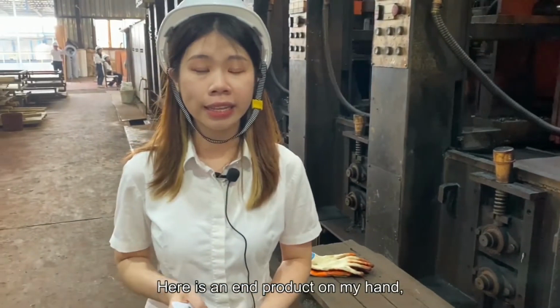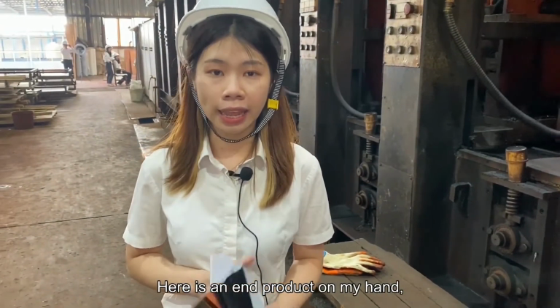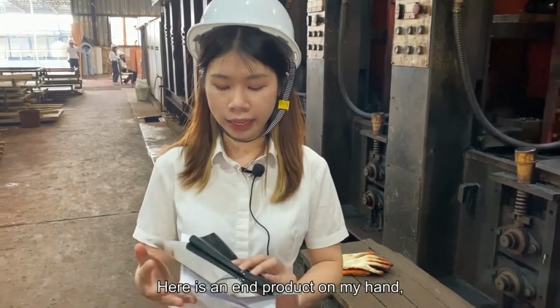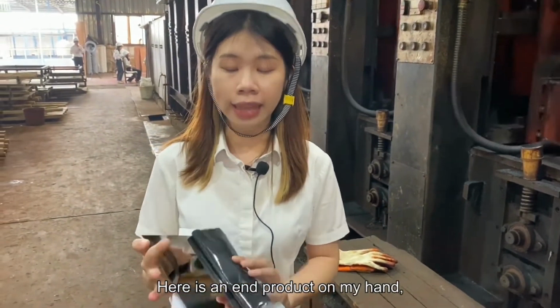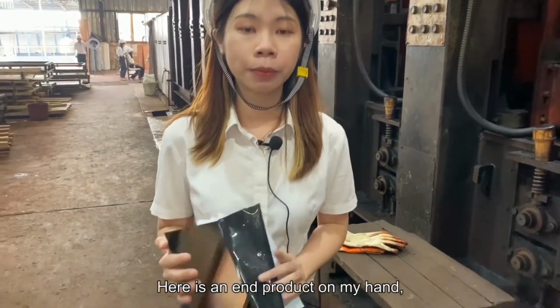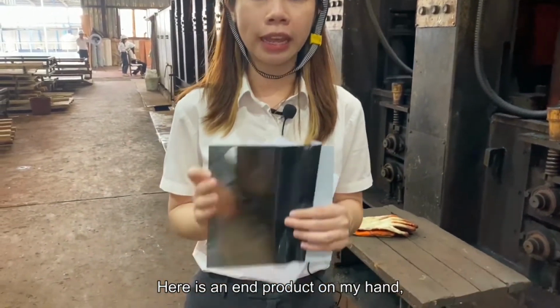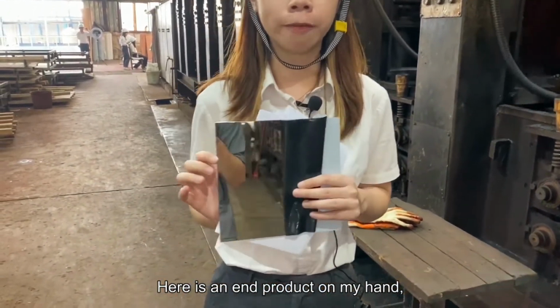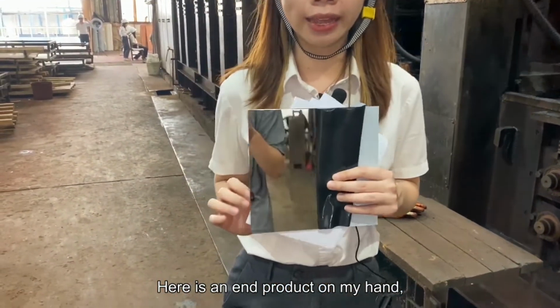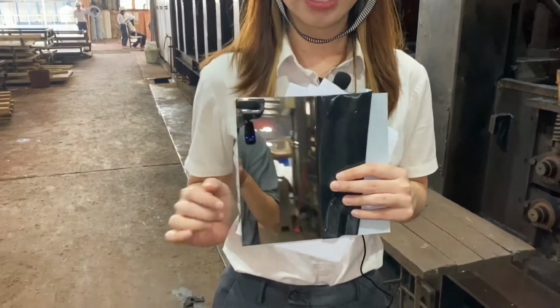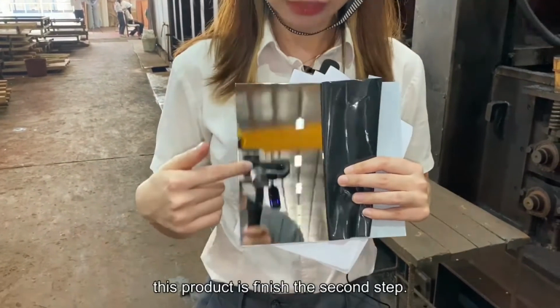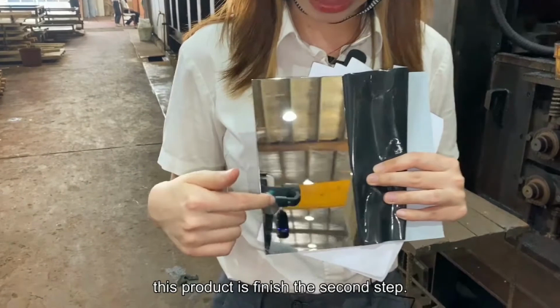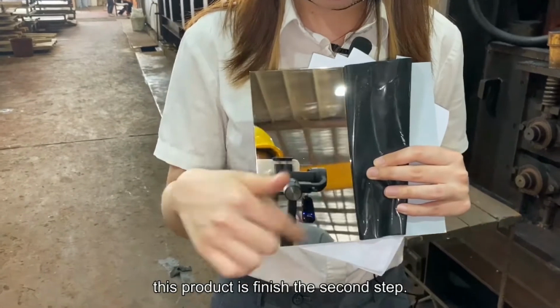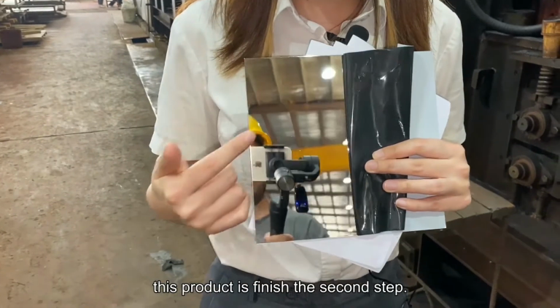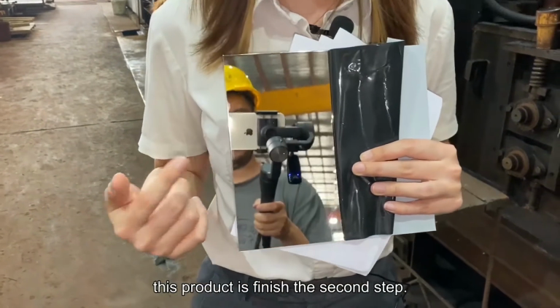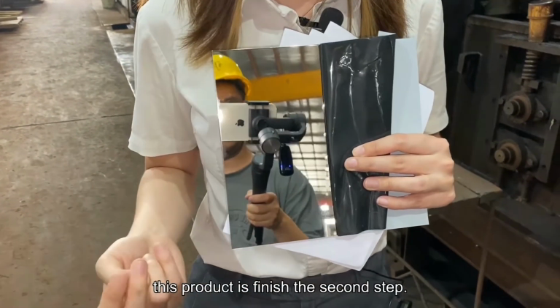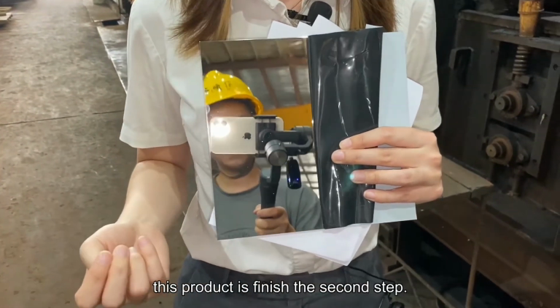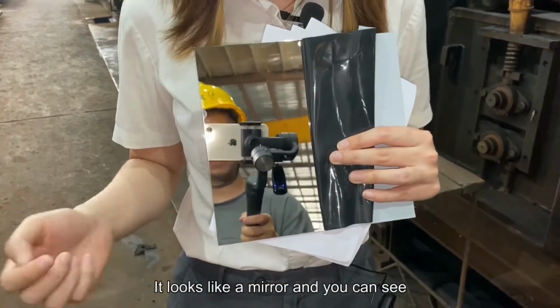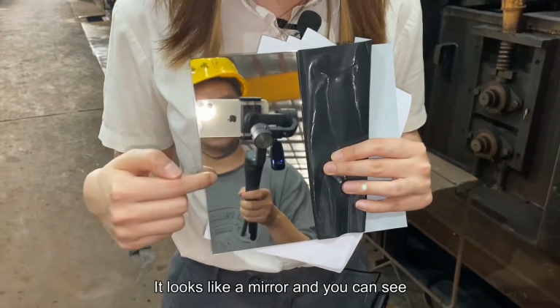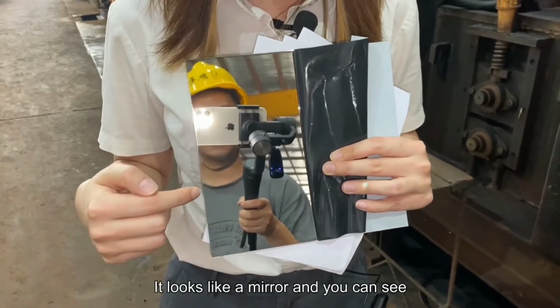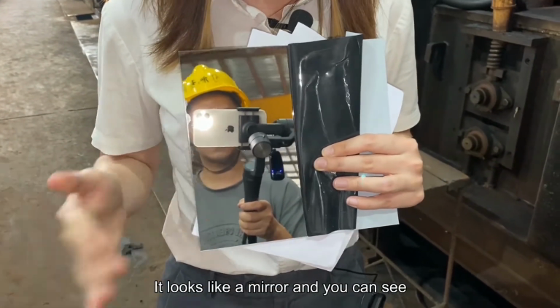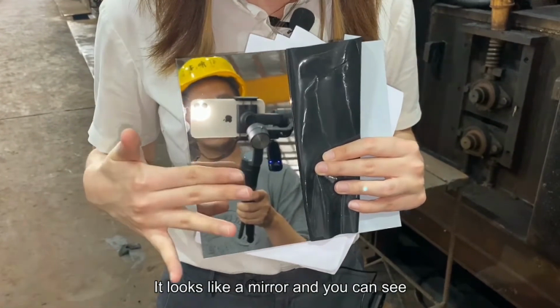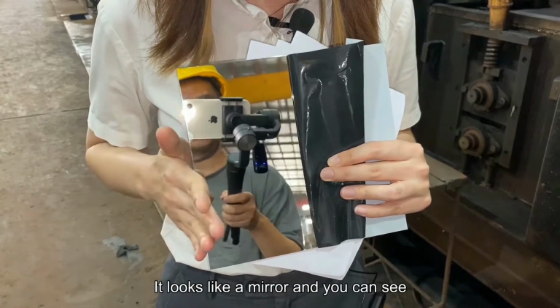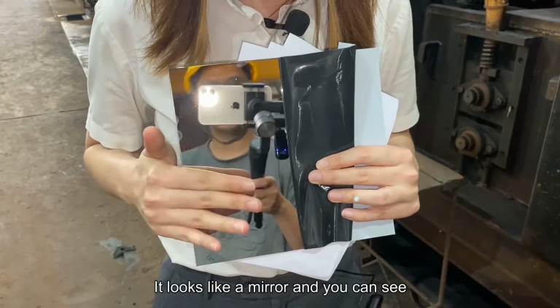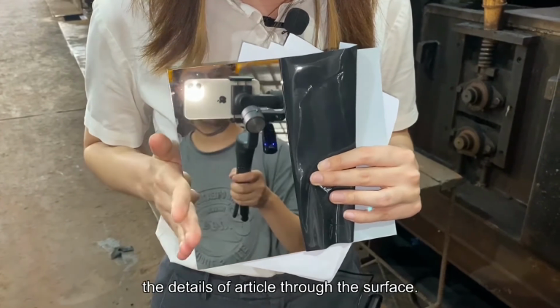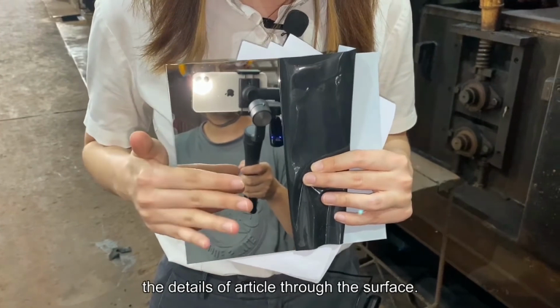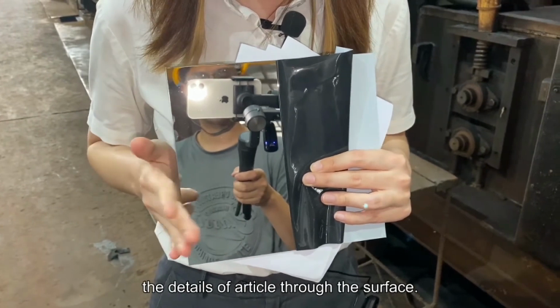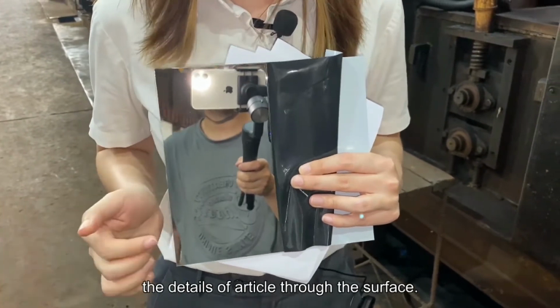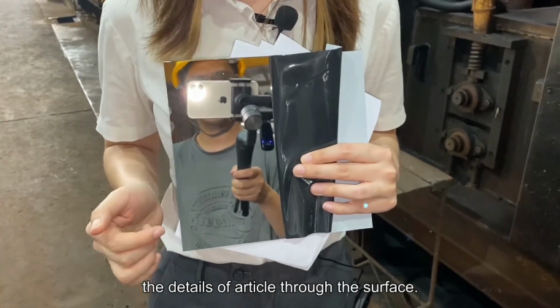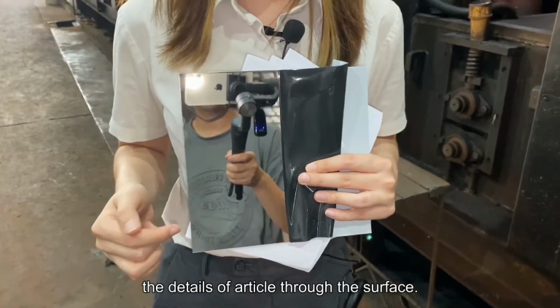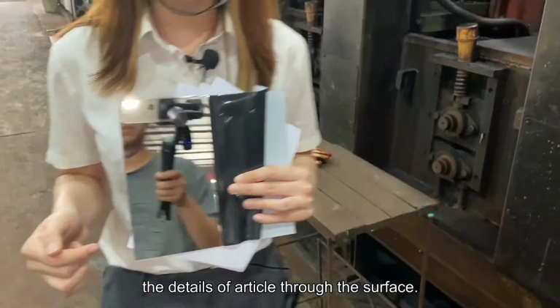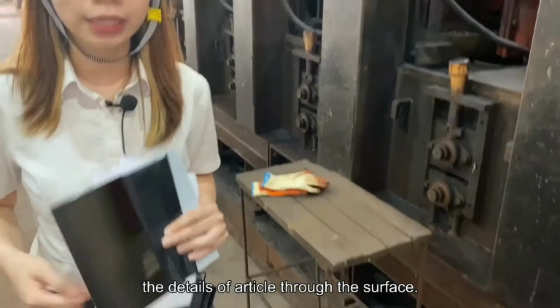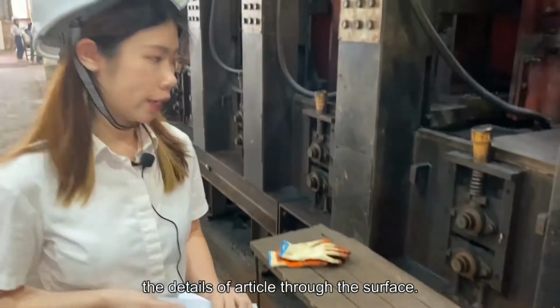Here is an end product in my hand. This one has finished the second step, so it's like a mirror. You can clearly see the details of objects through the surface.